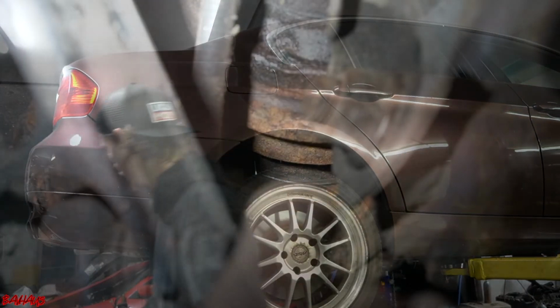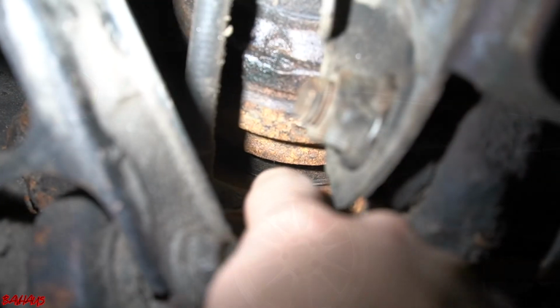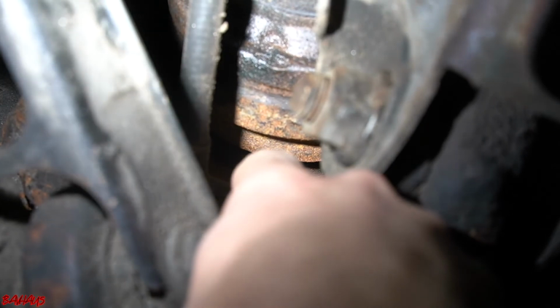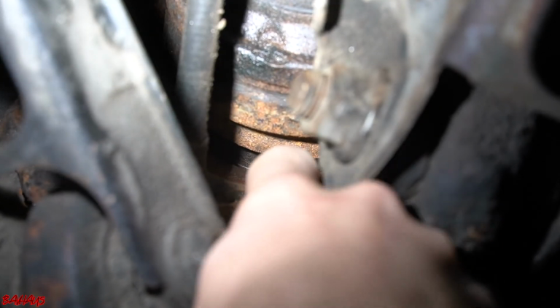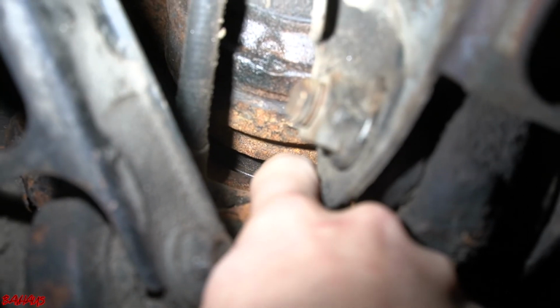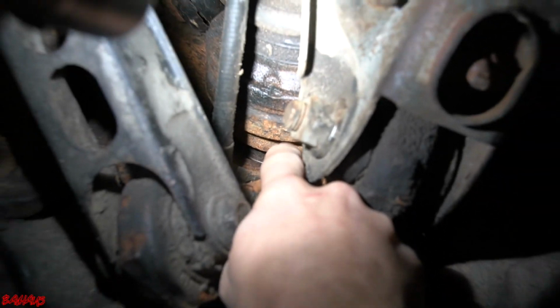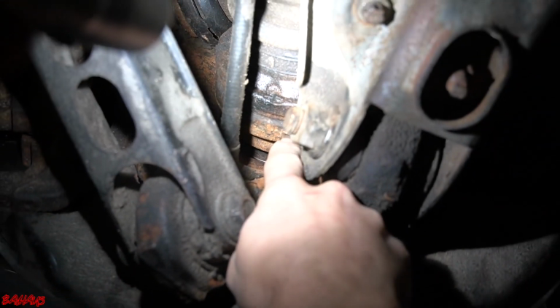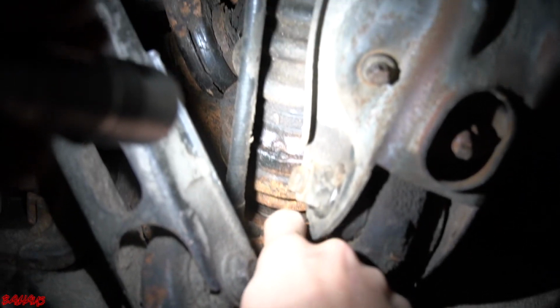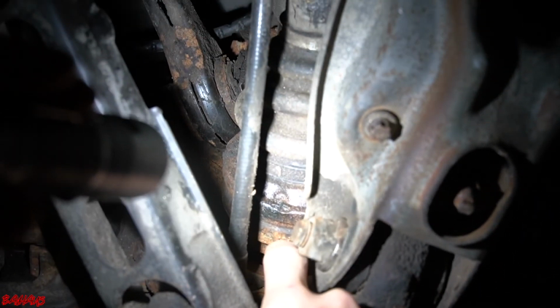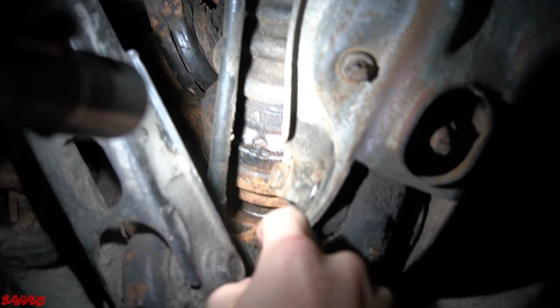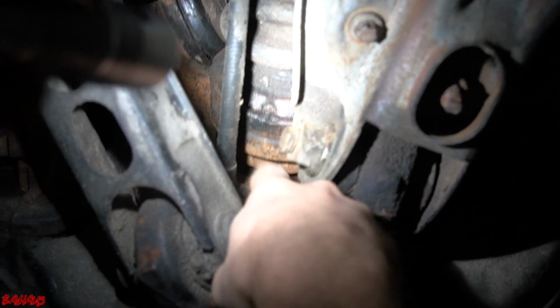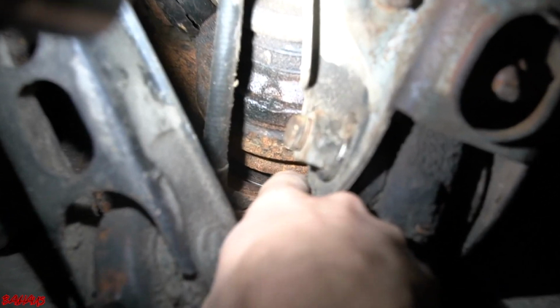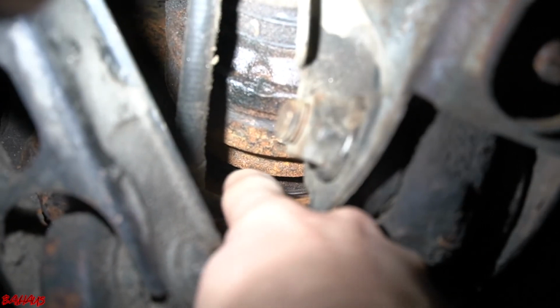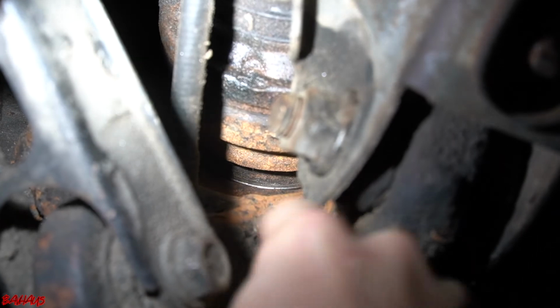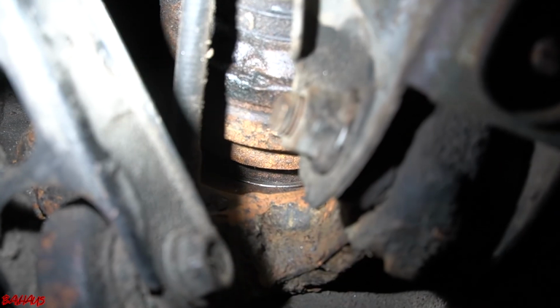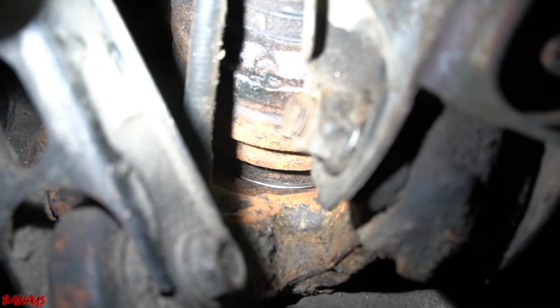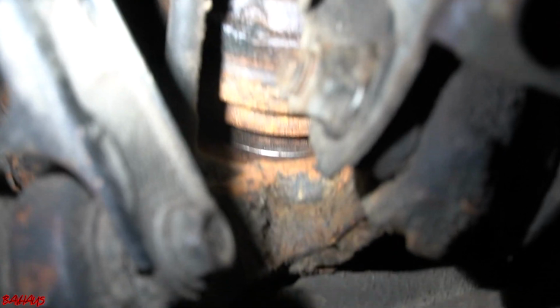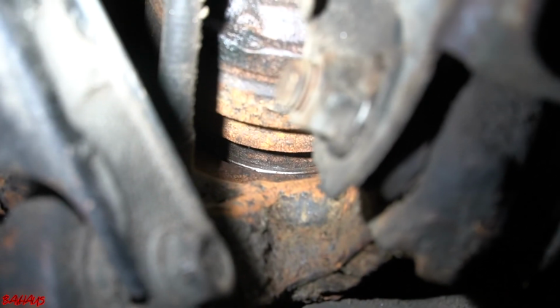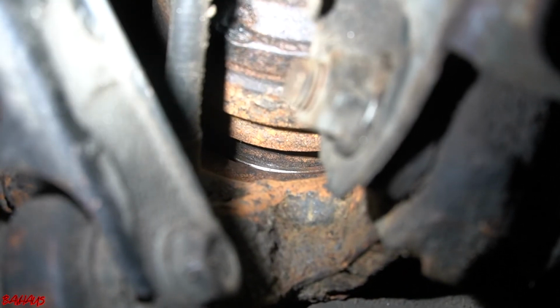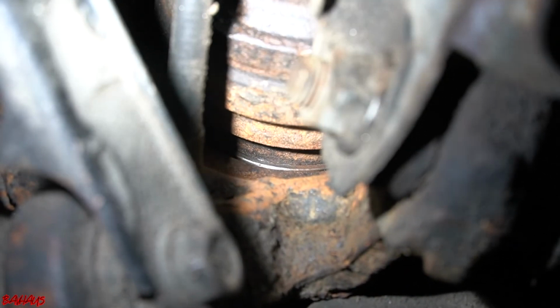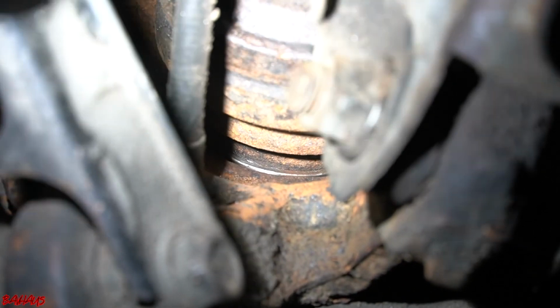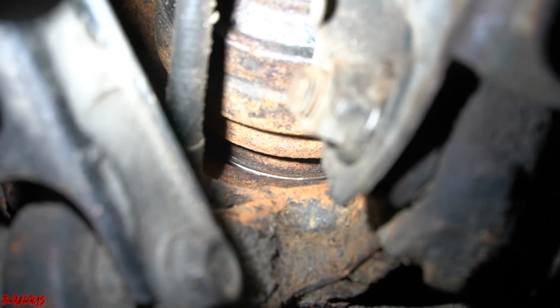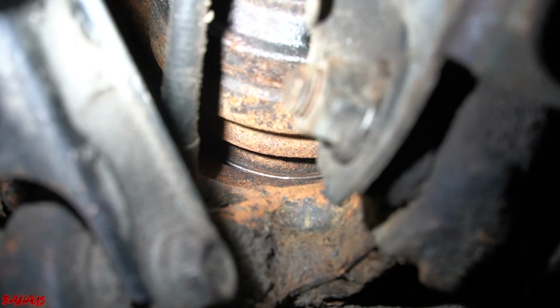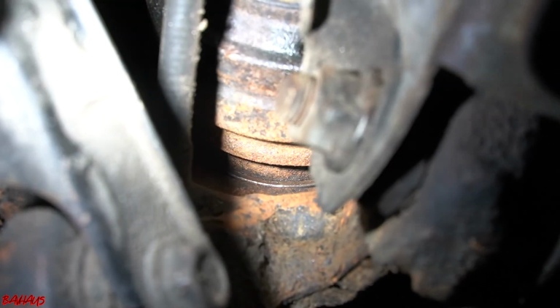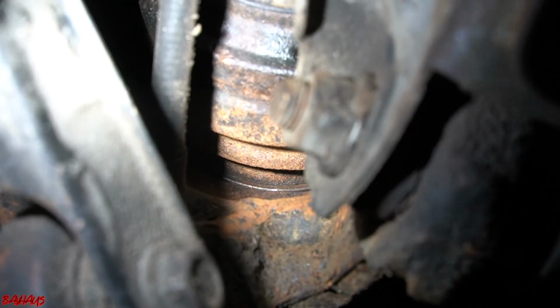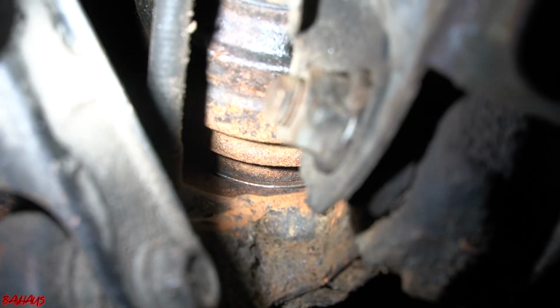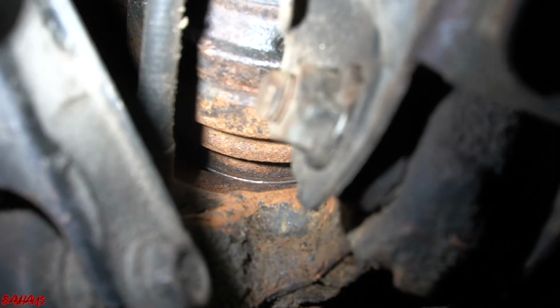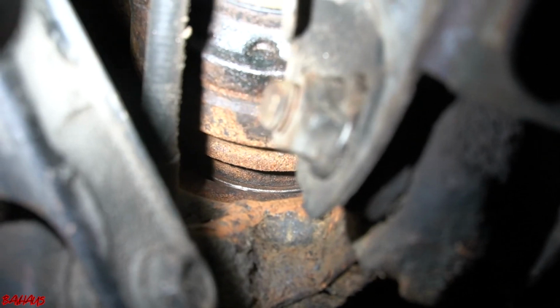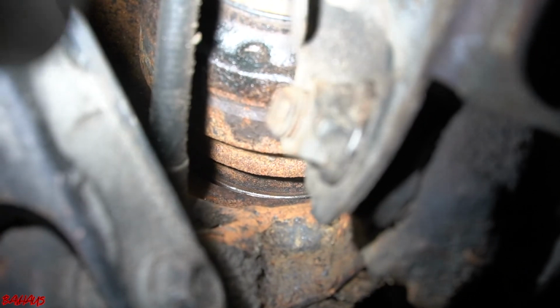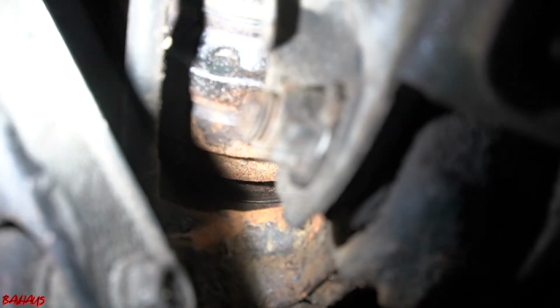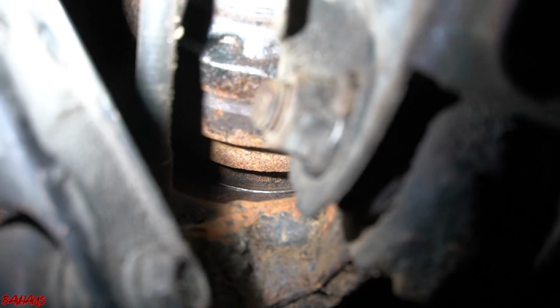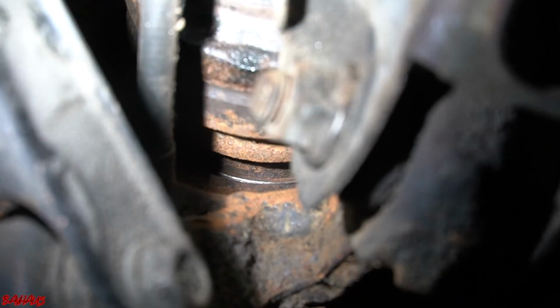If you look way in this gap right here between the axle and the spindle, you'll see that little magnetic pickup on the back of the wheel bearing. And if you look, you can see that it actually turns when you turn the wheel. So now let's go look at the driver's side.